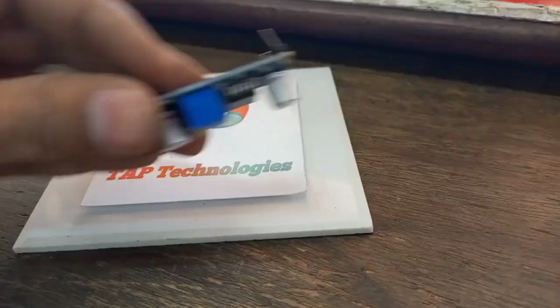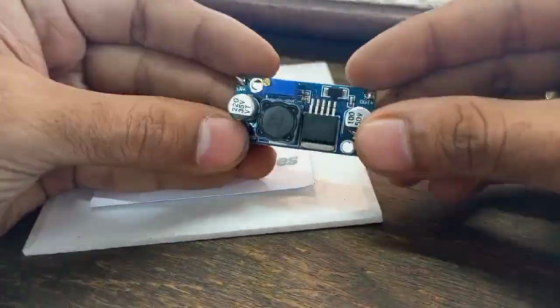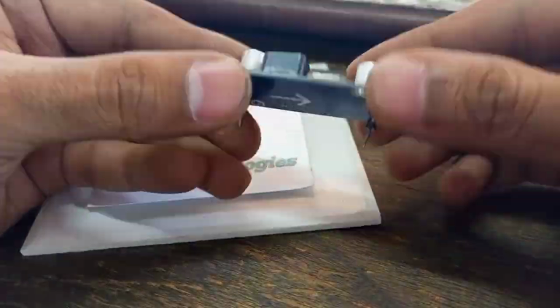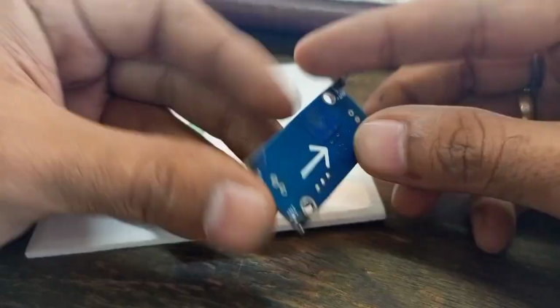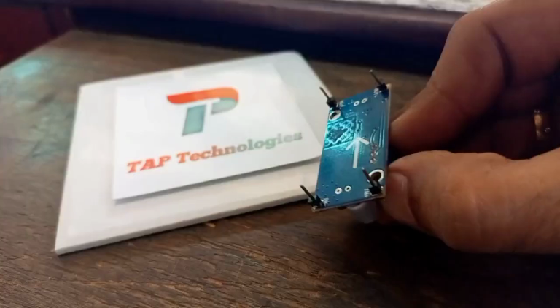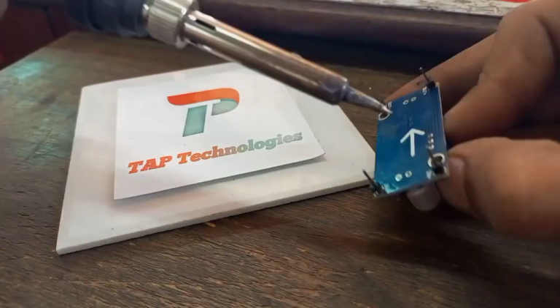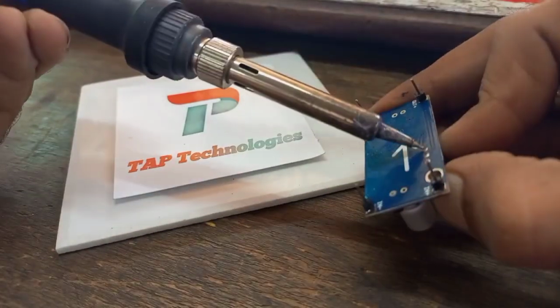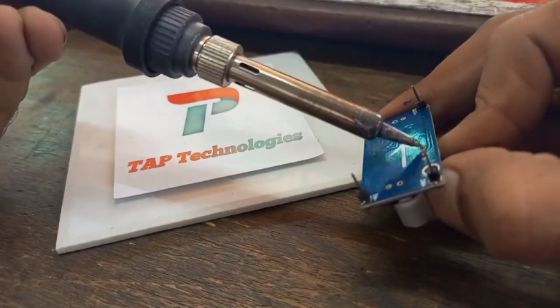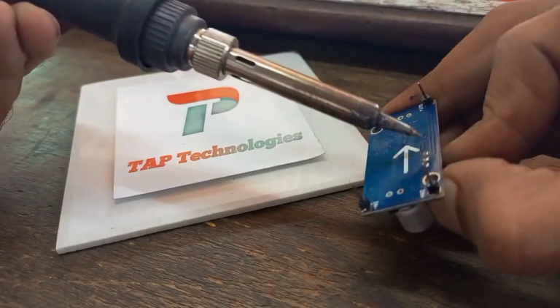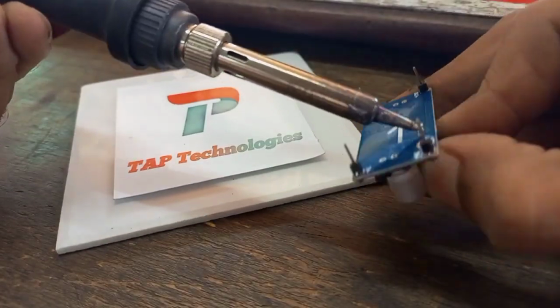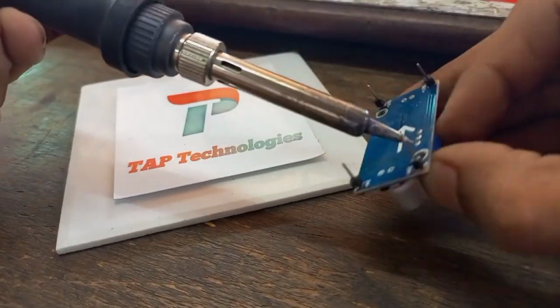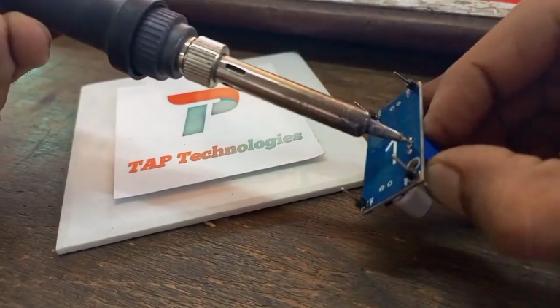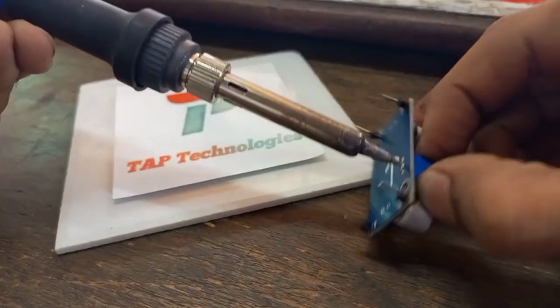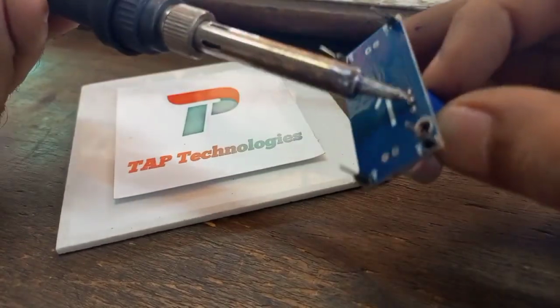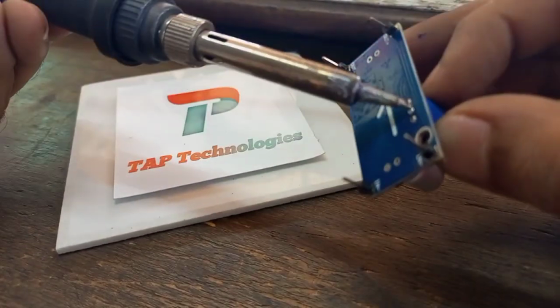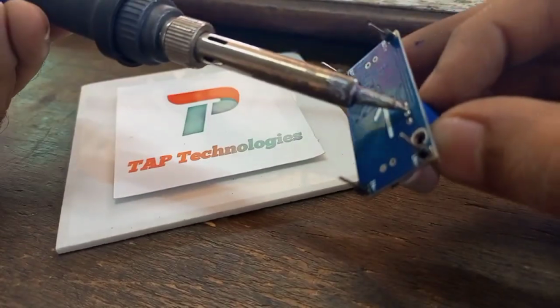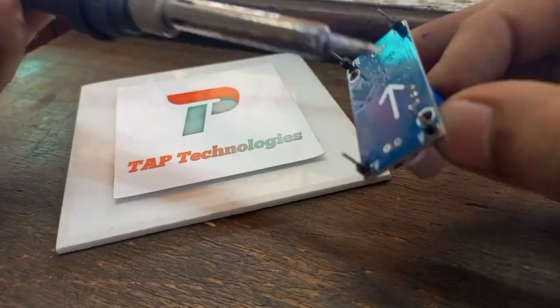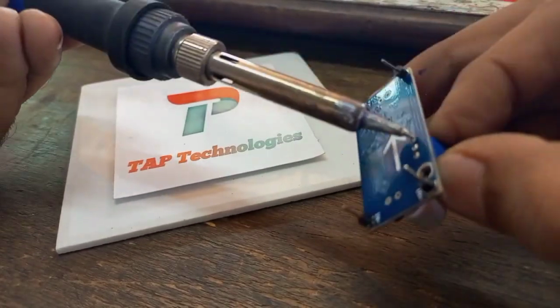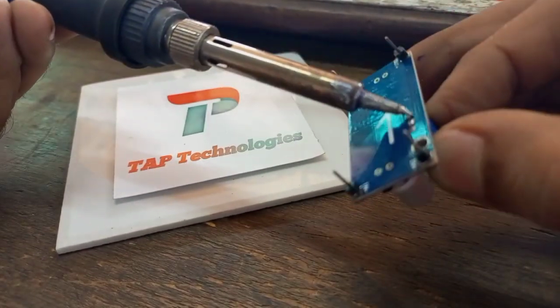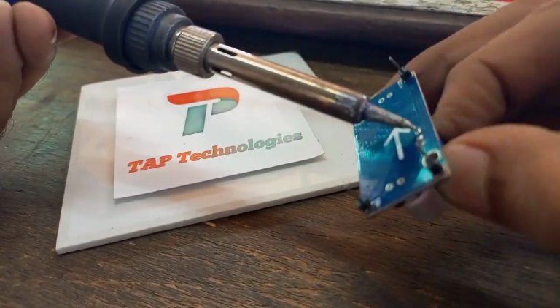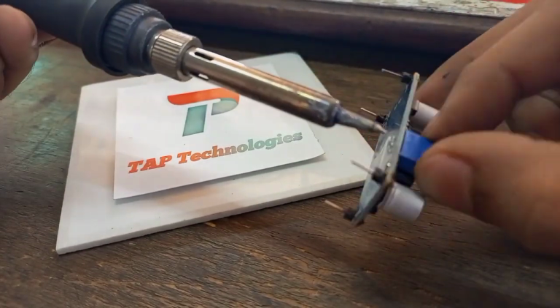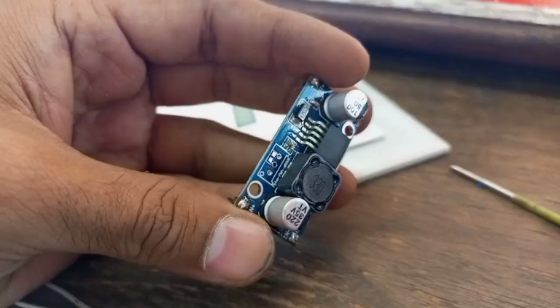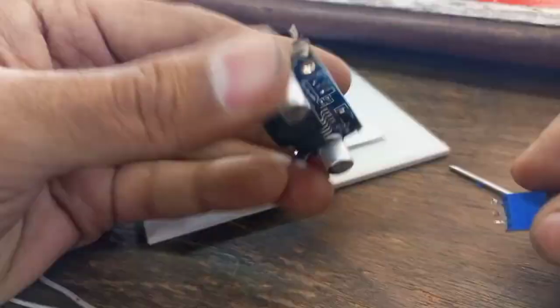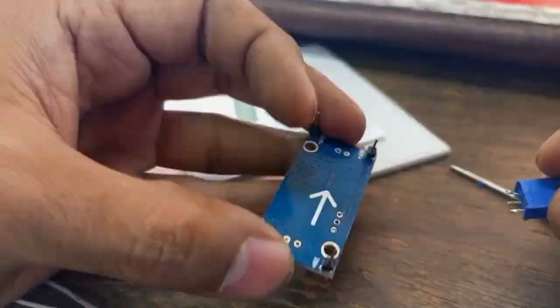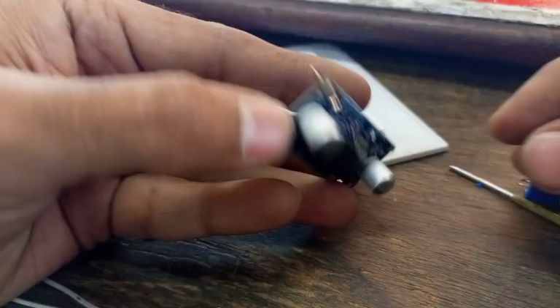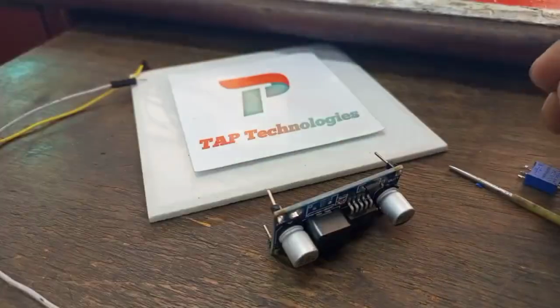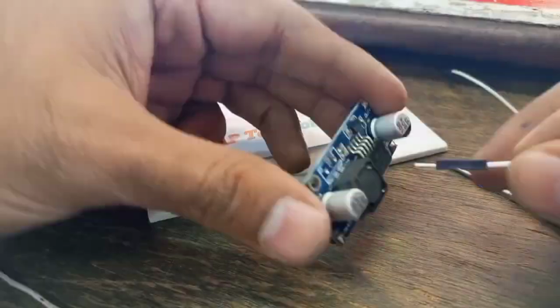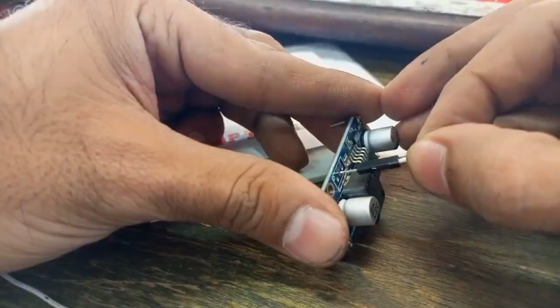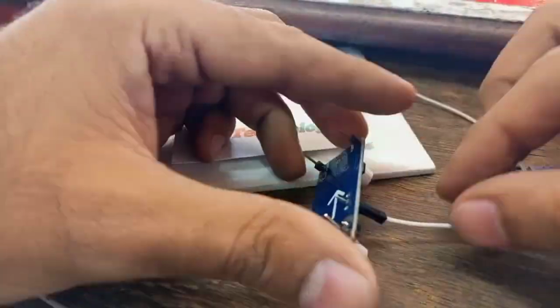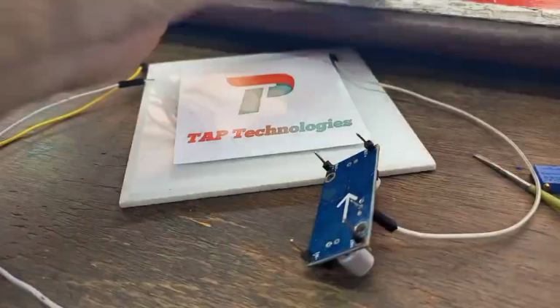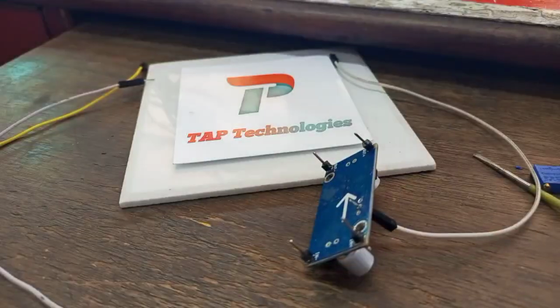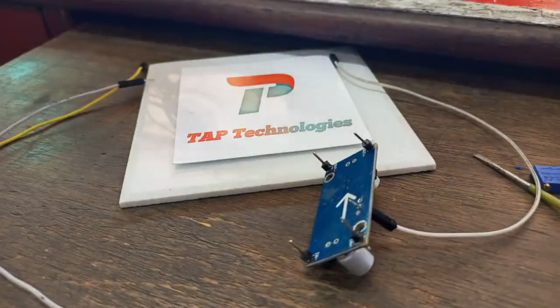Now for the variable power supply we are using a DC to DC step-up buck converter. For that we are removing the 10k preset and connecting jumper wires to the 10k variable pot.